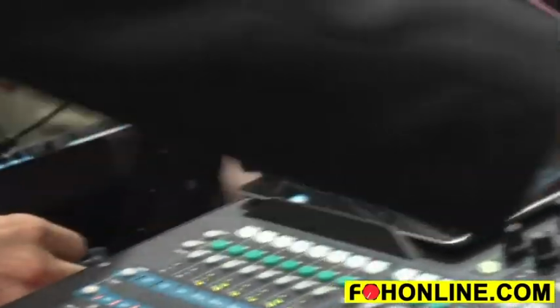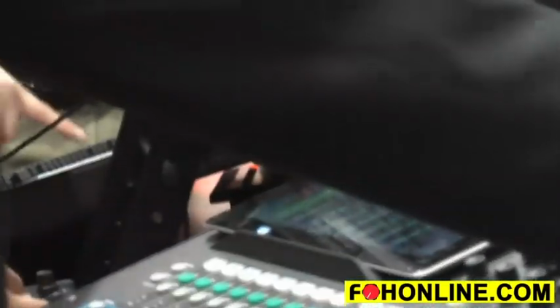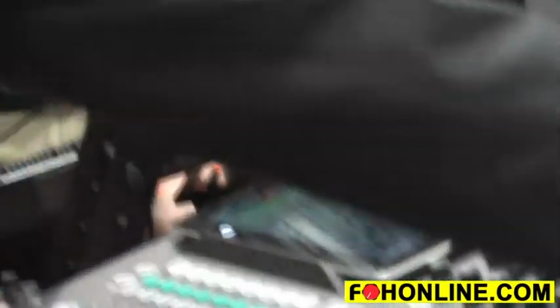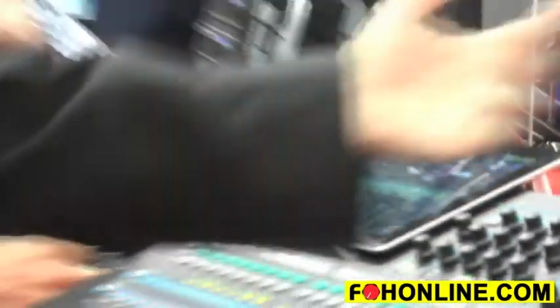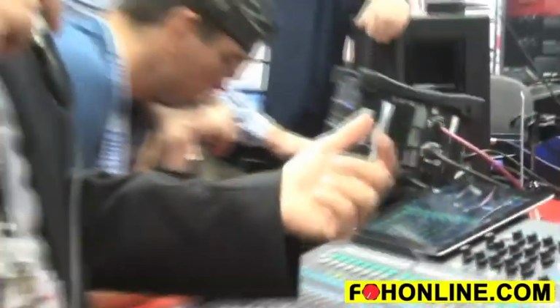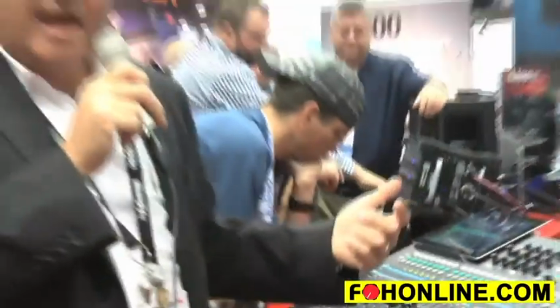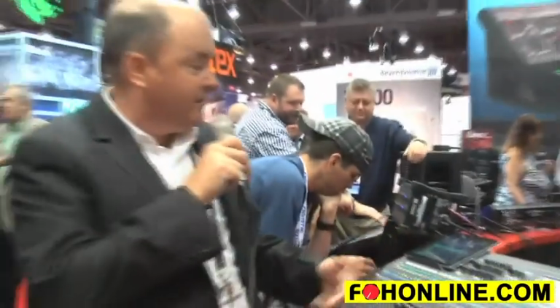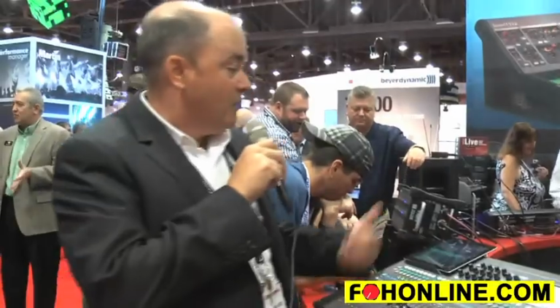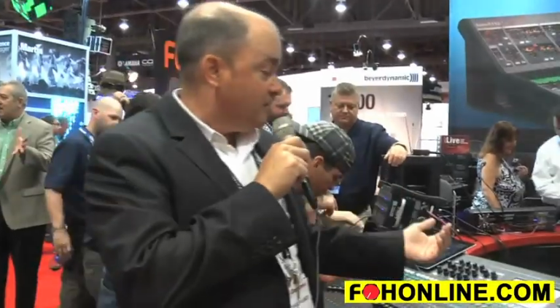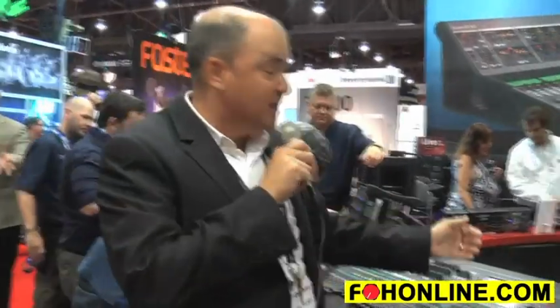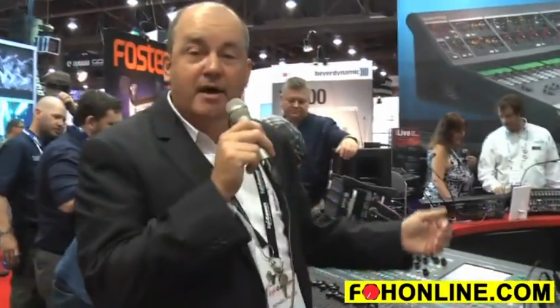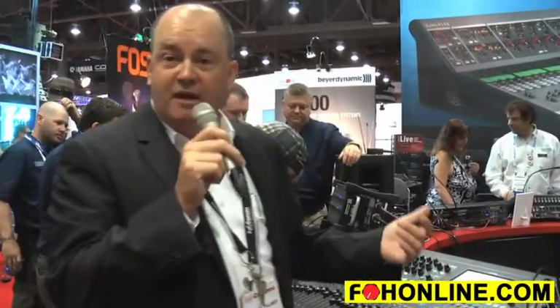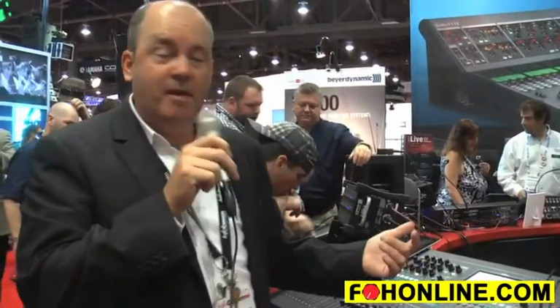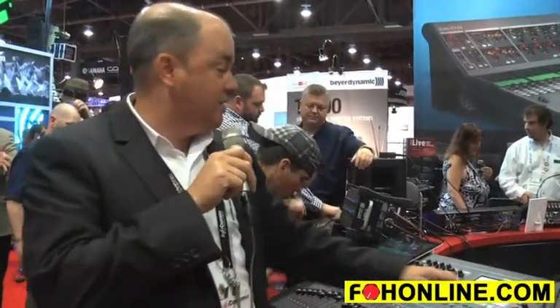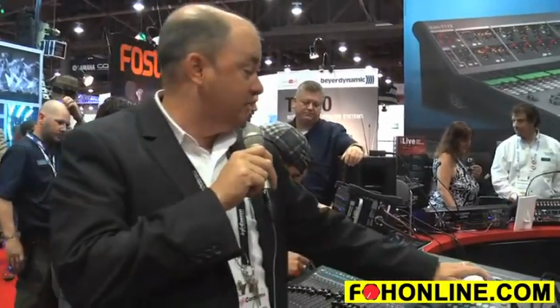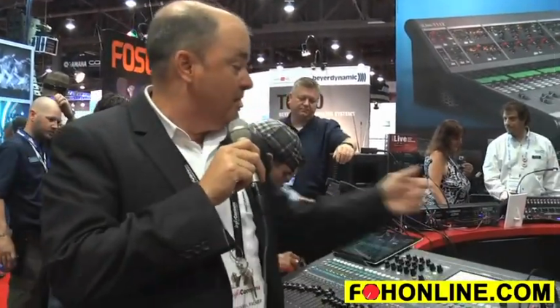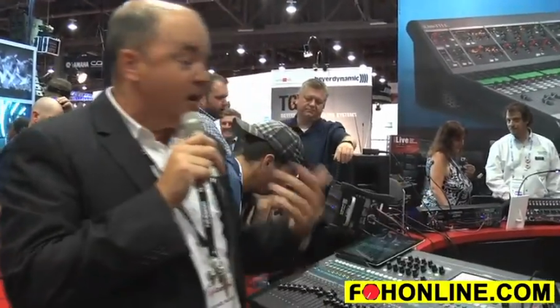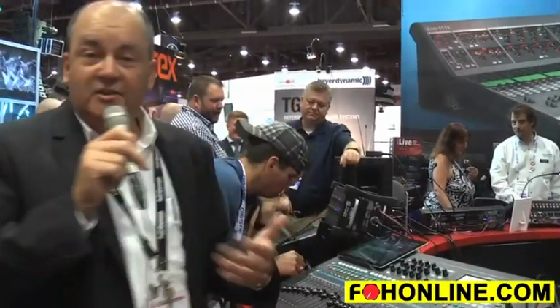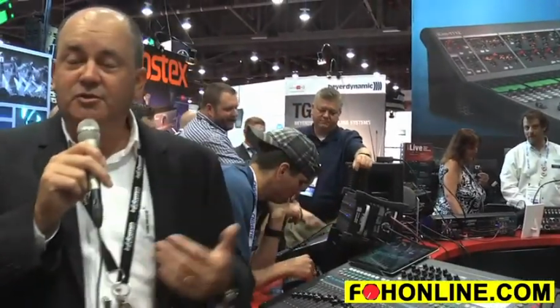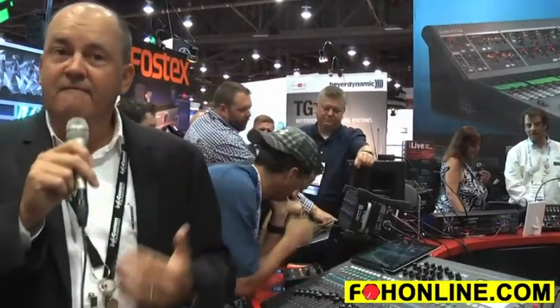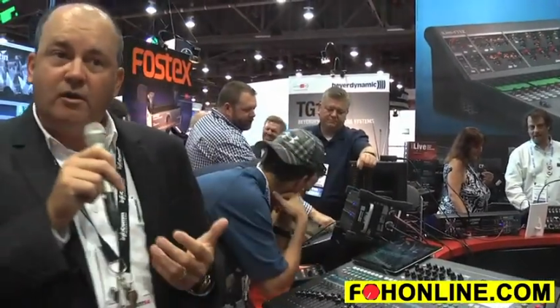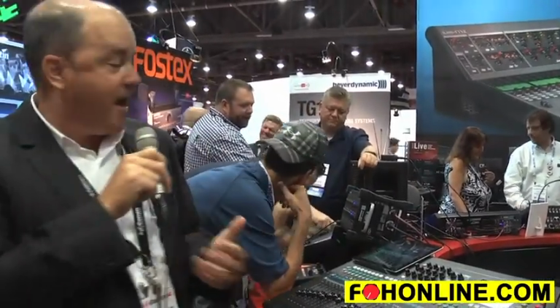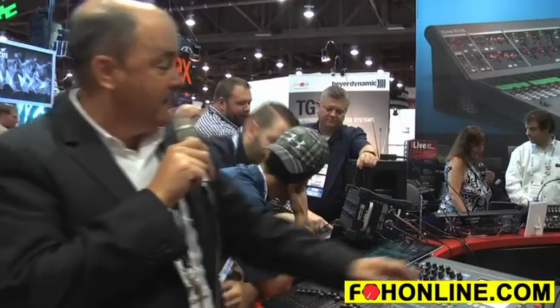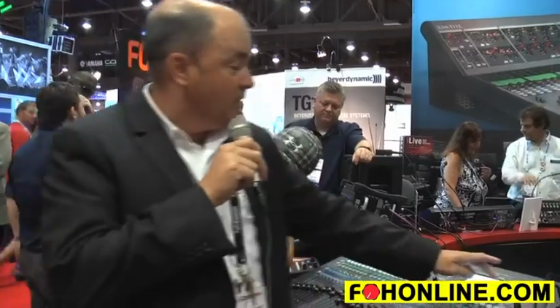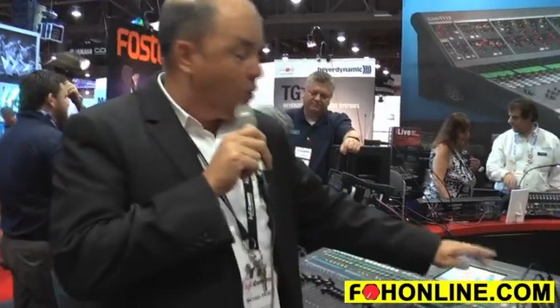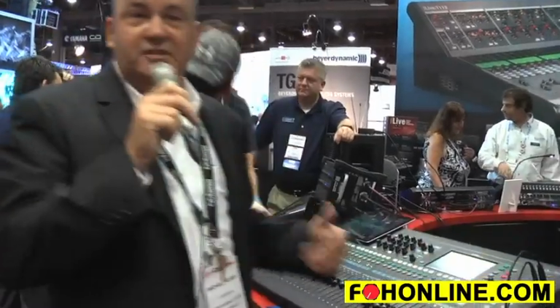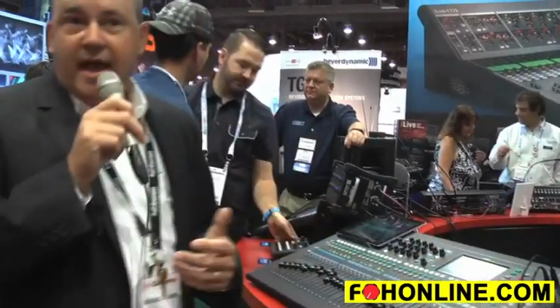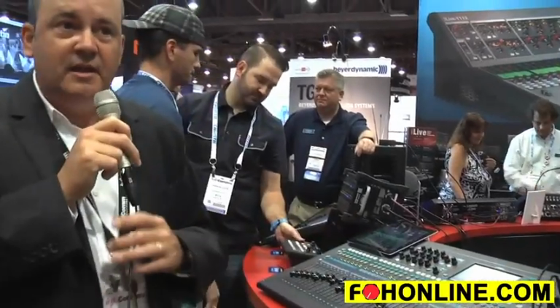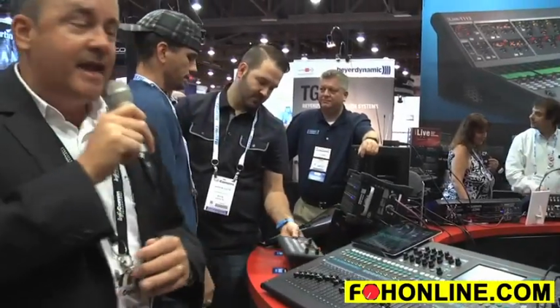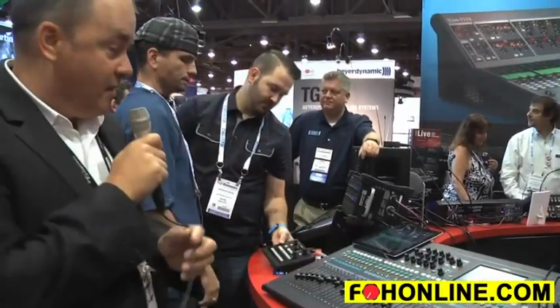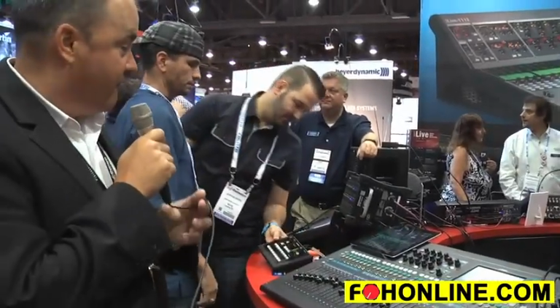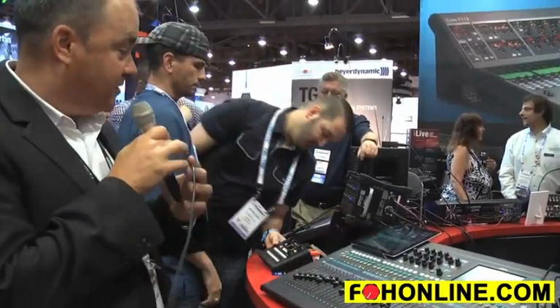Those include multi-tap delays, spatial modeling reverb emulations, automatic double tracking vocal effects, chorus, flange, and gated reverb effects.